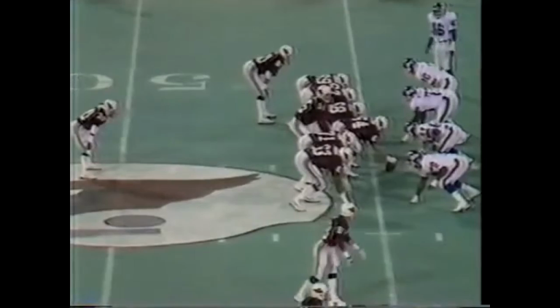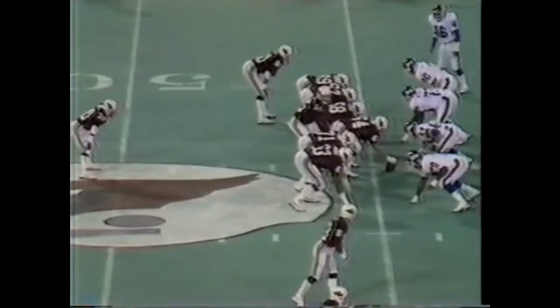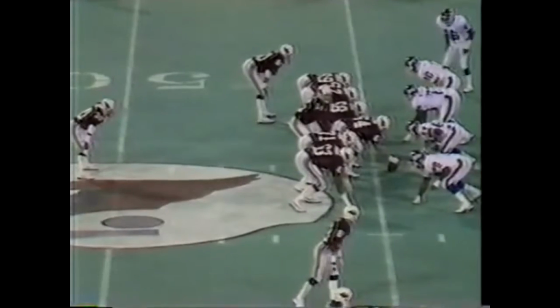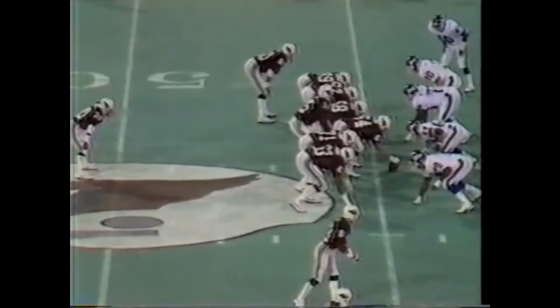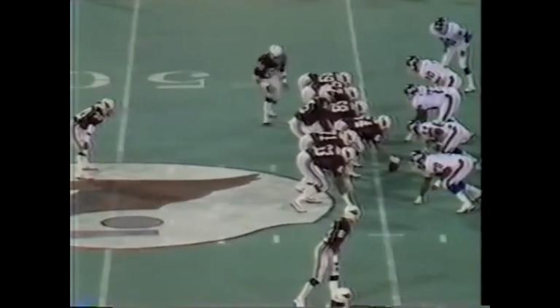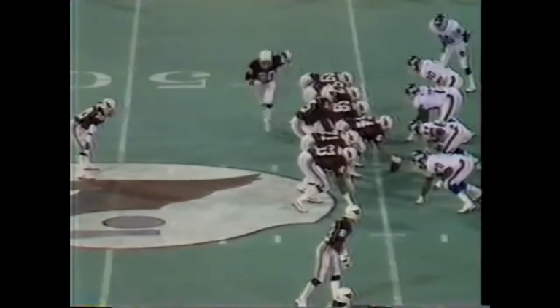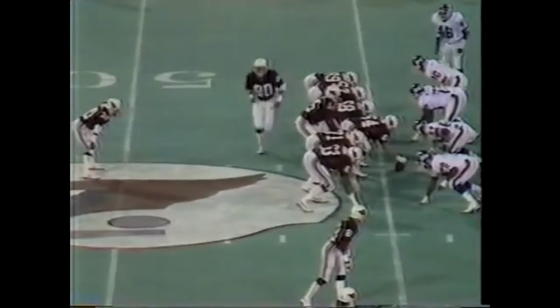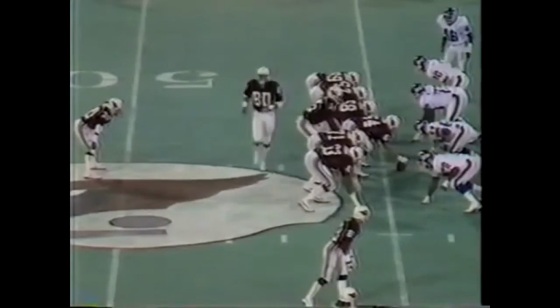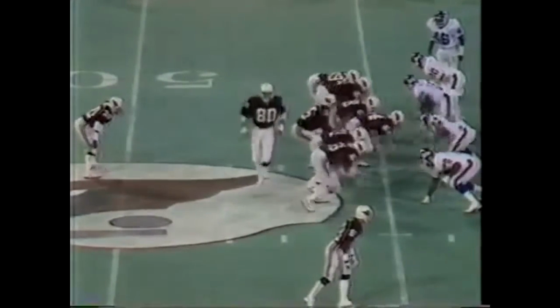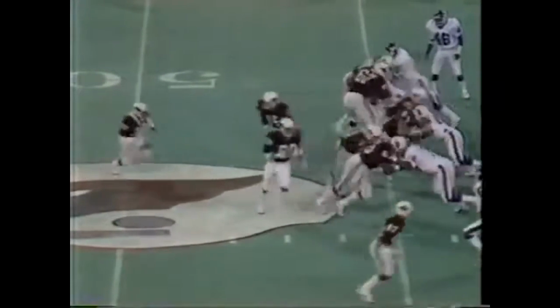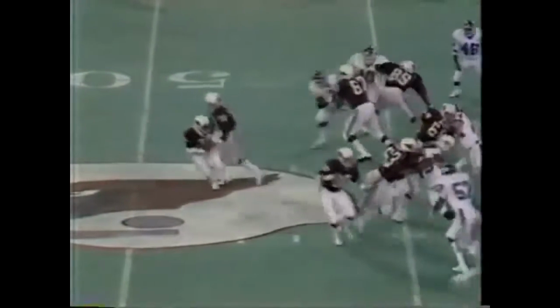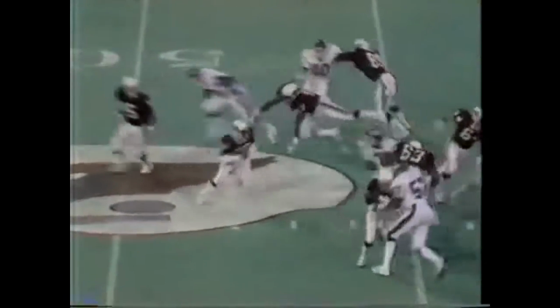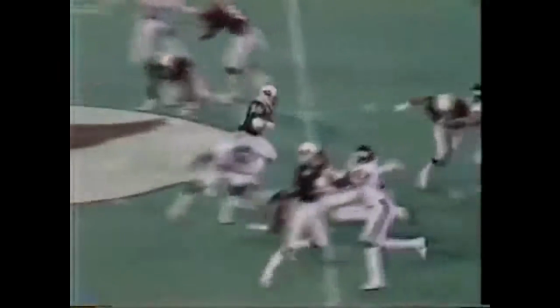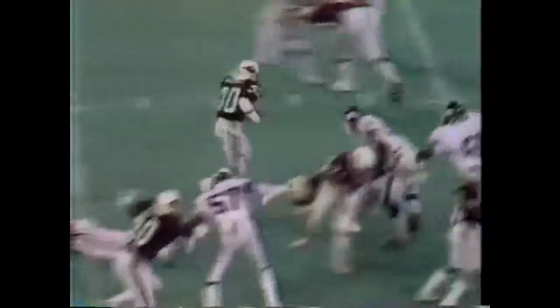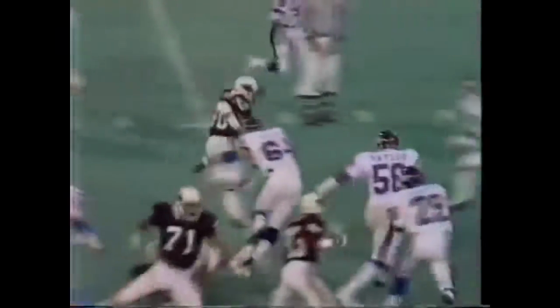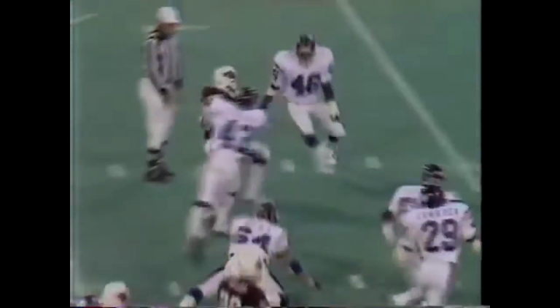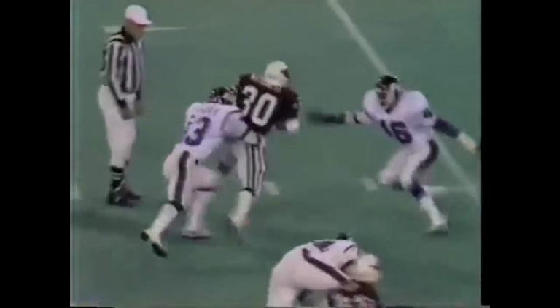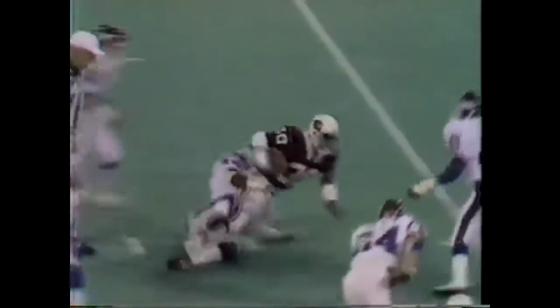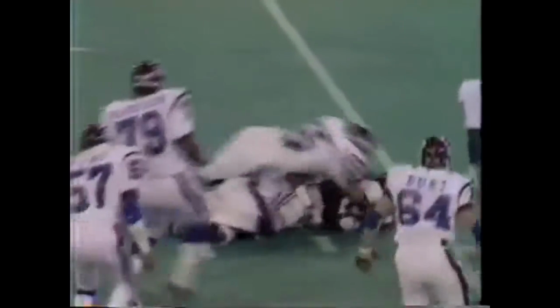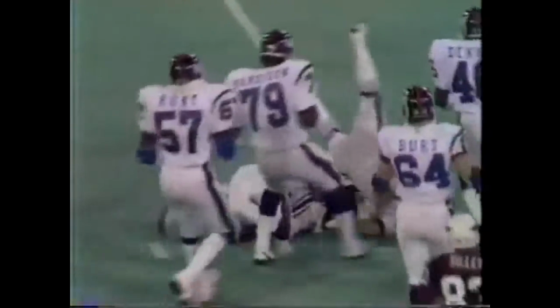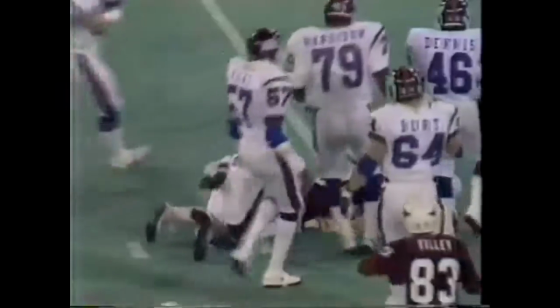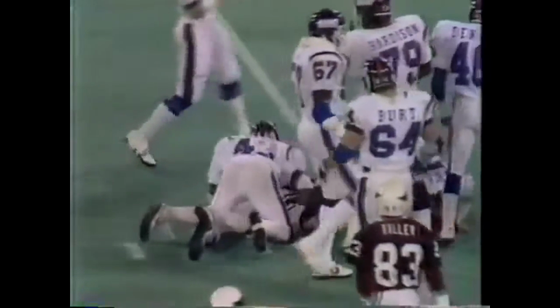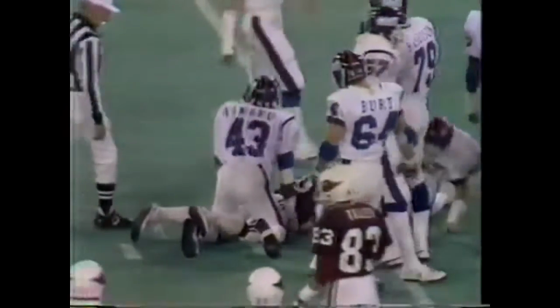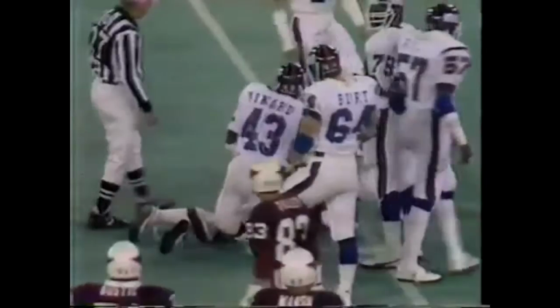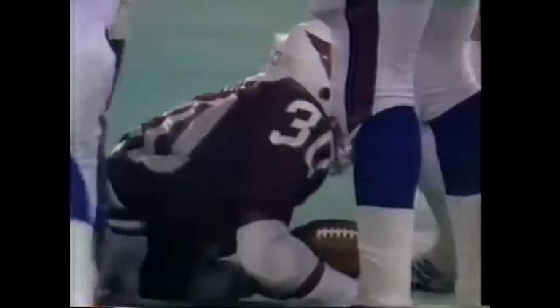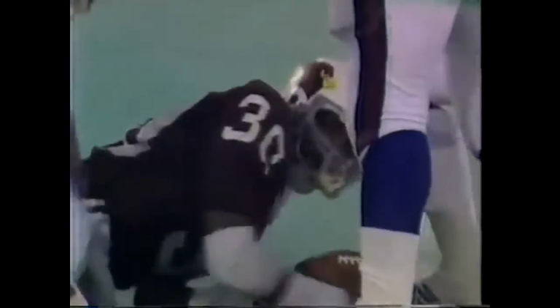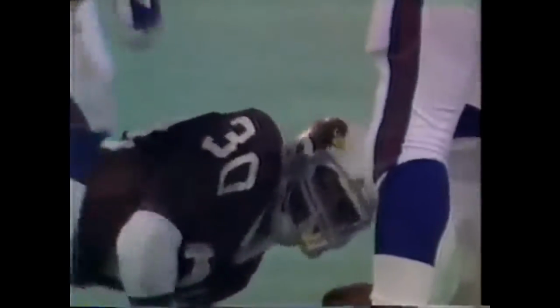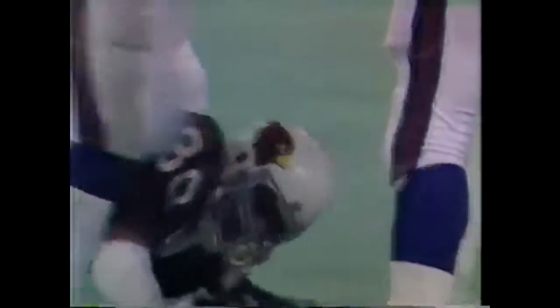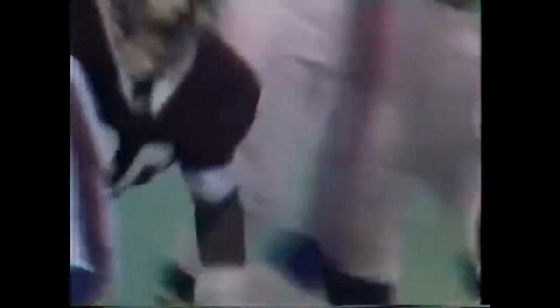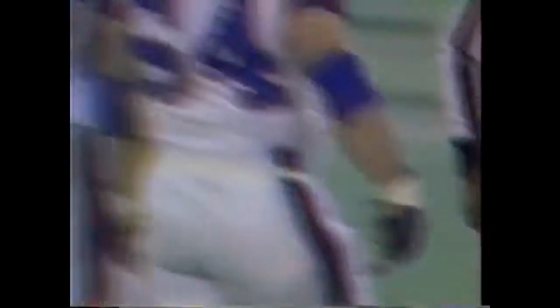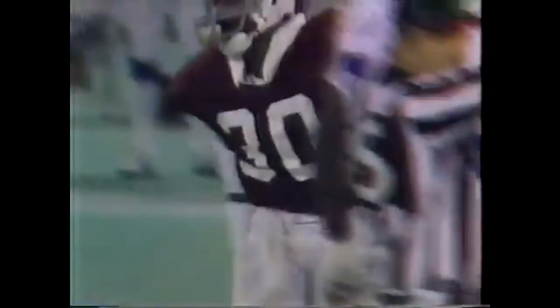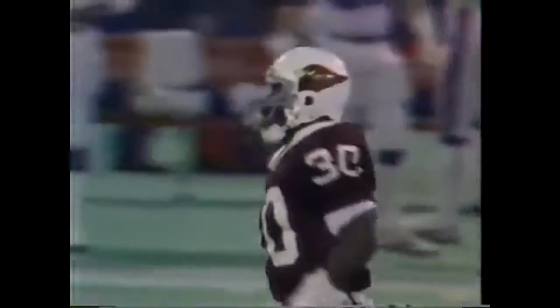Stump Mitchell, the single setback — single back out — puts the pressure on the defensive secondary. Stump Mitchell with a good move, breaks it down to the 35-yard line, goes down in the arms of Terry Kennard, who is starting at free safety for the Giants.